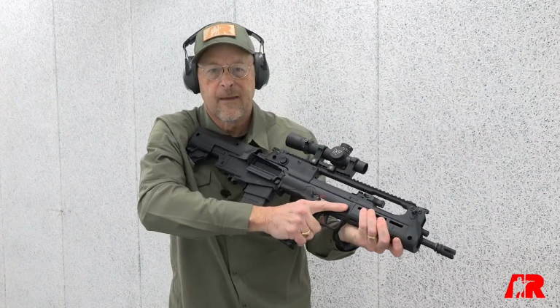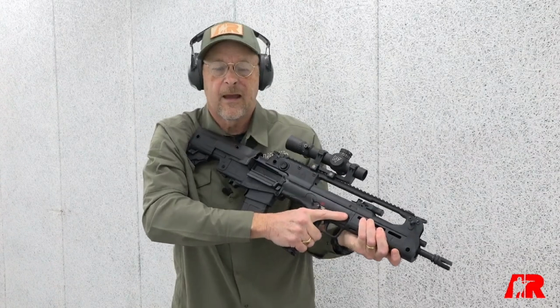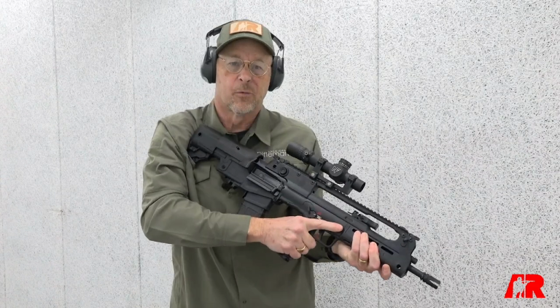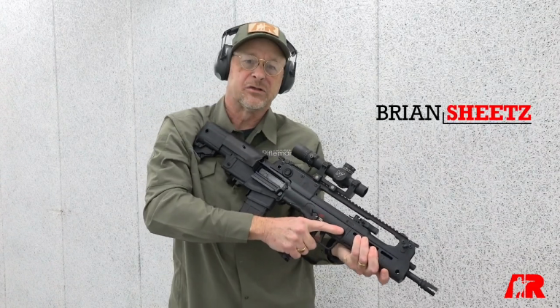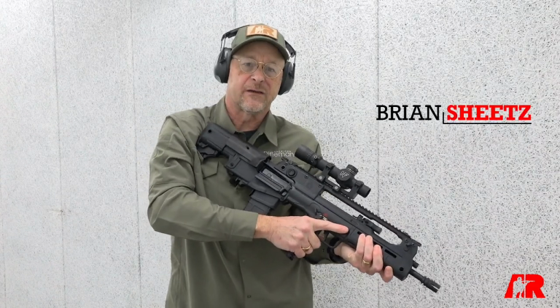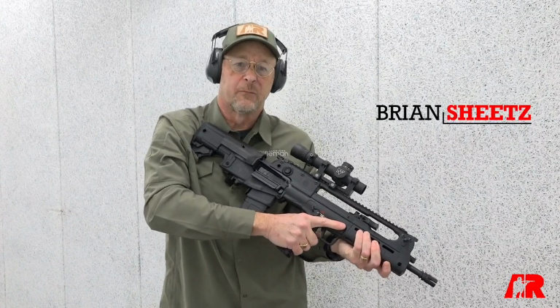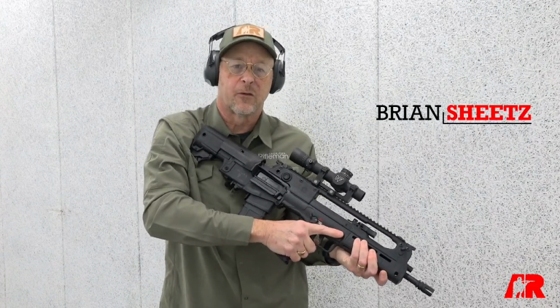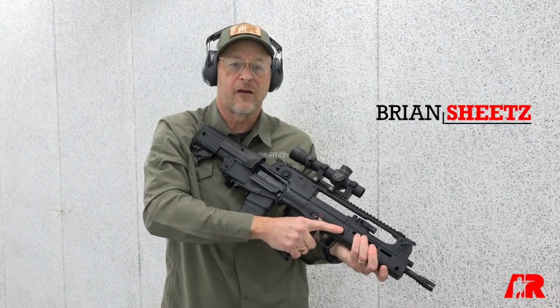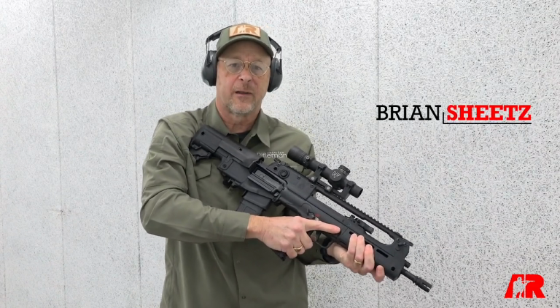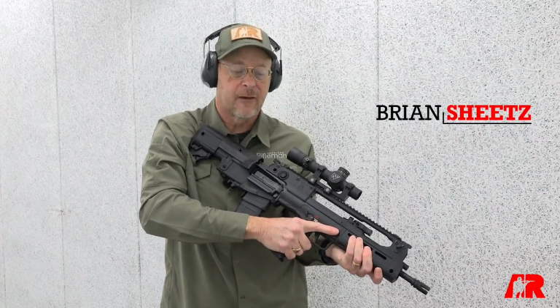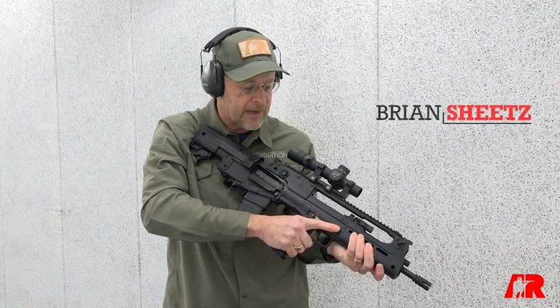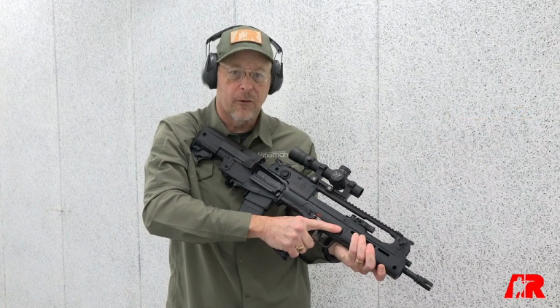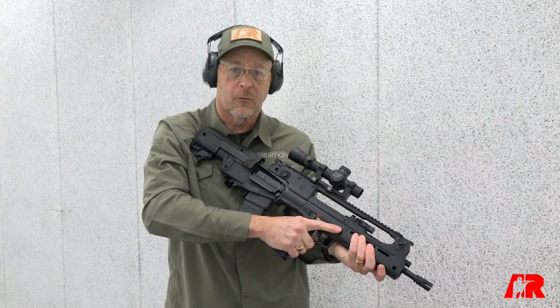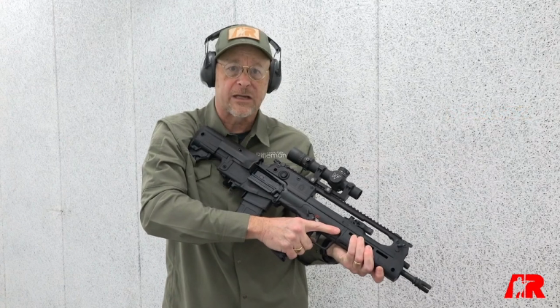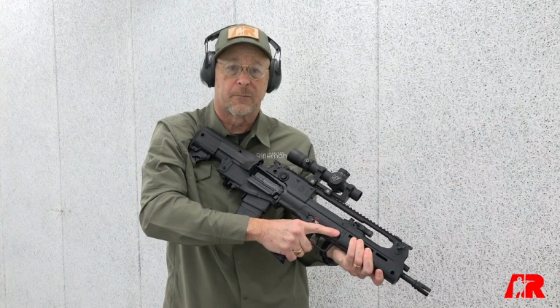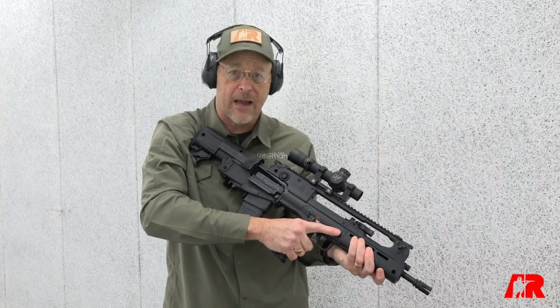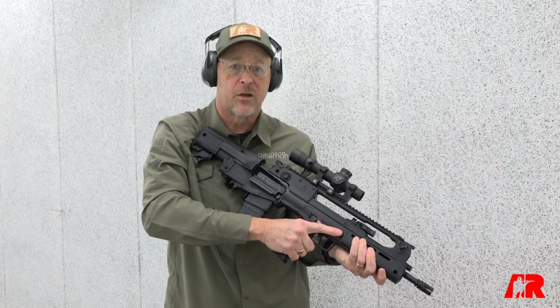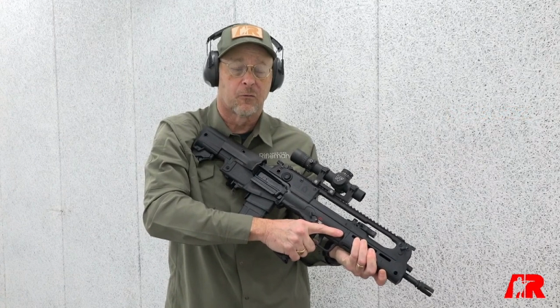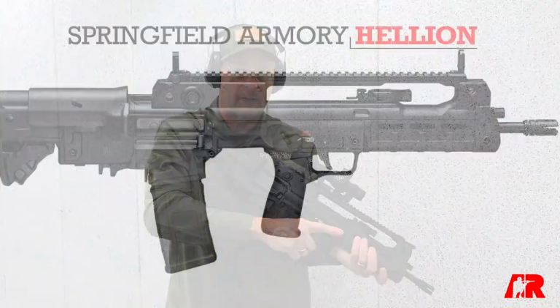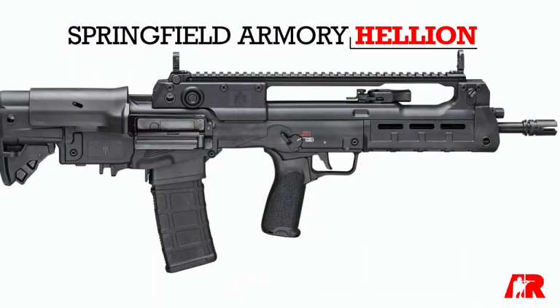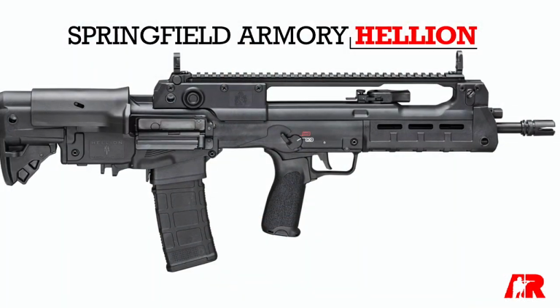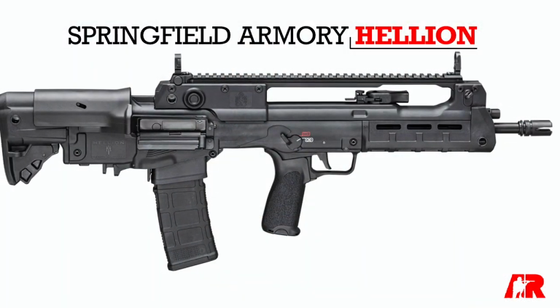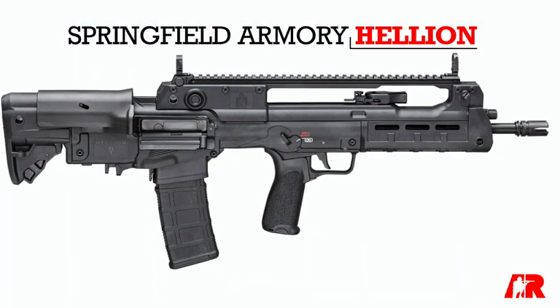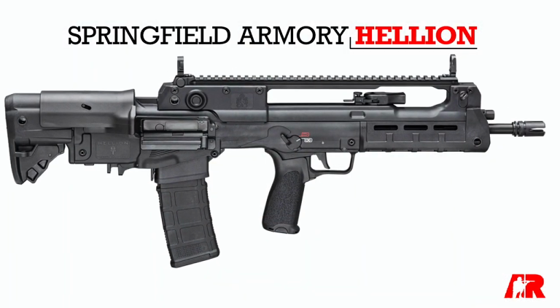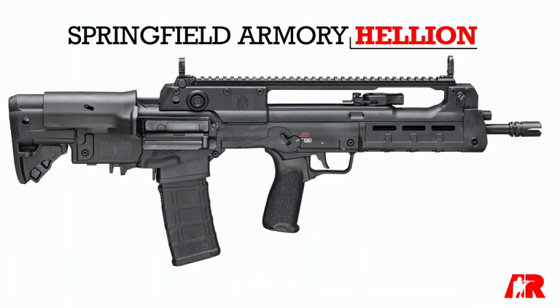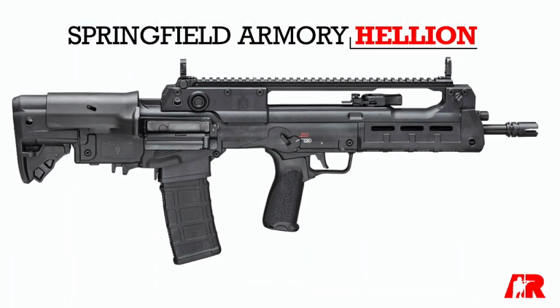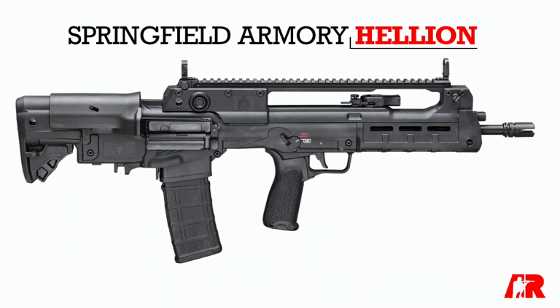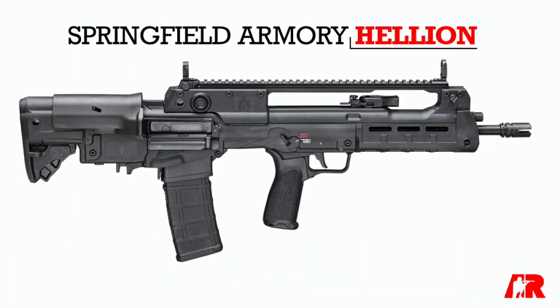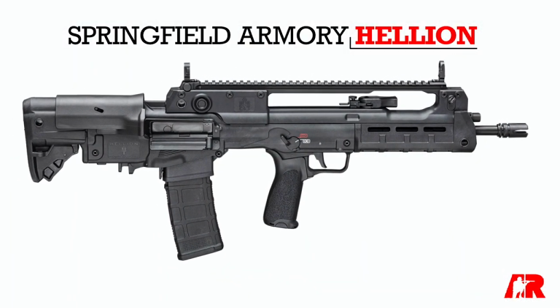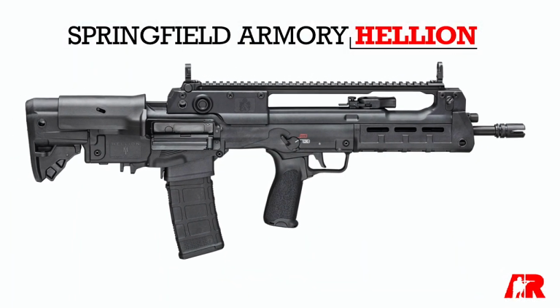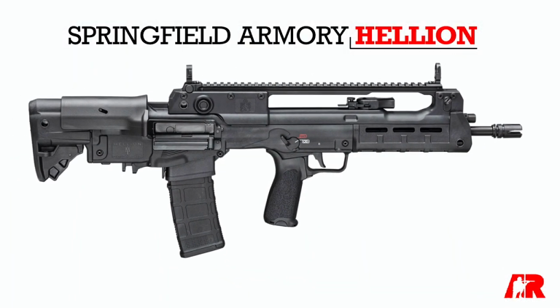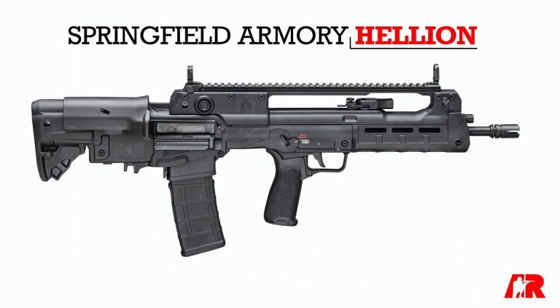Hi, I'm Brian Sheets with American Rifleman, and today we're on the range with a brand new rifle, the Springfield Hellion, and it's a bullpup.